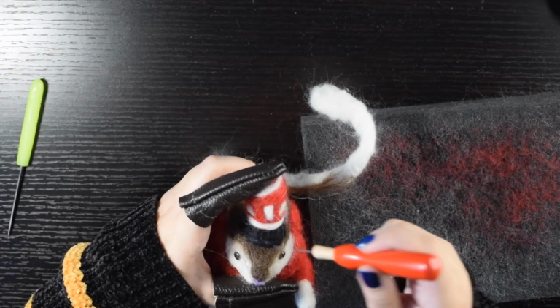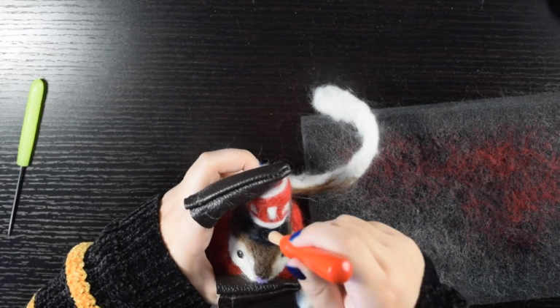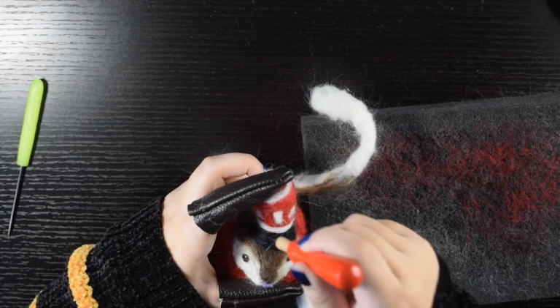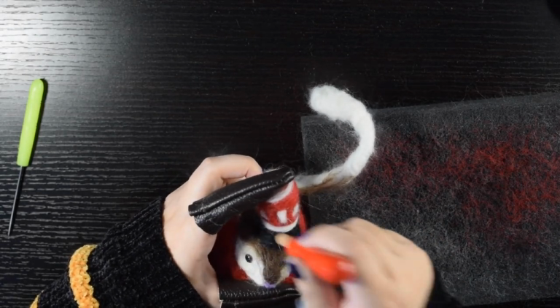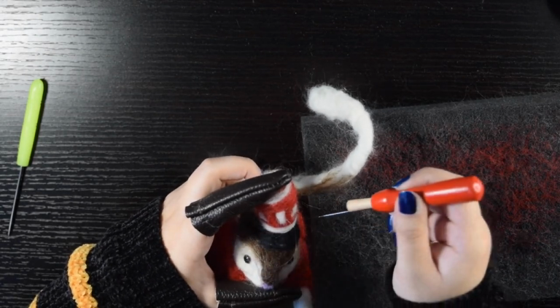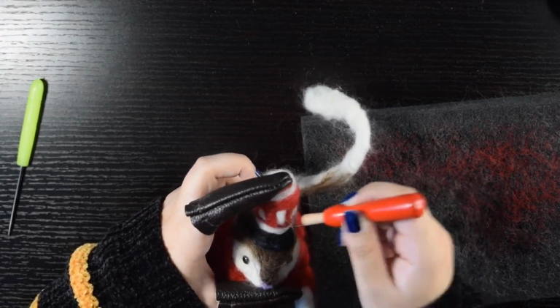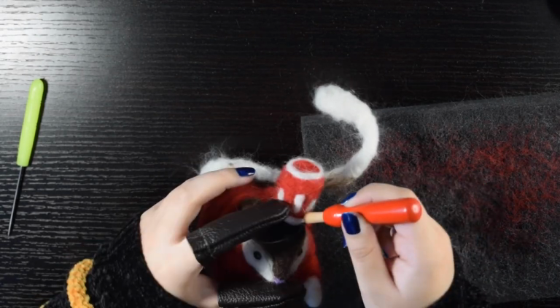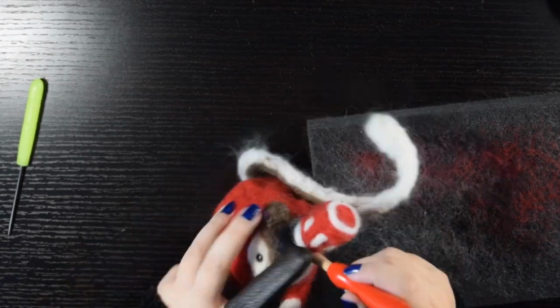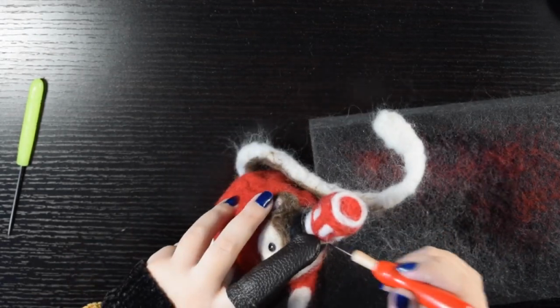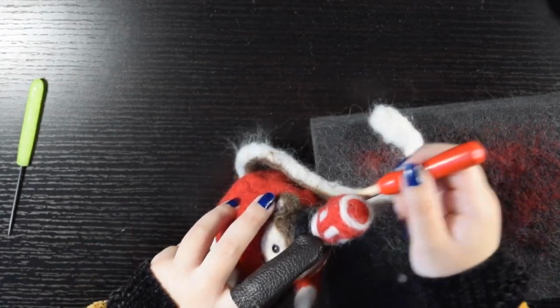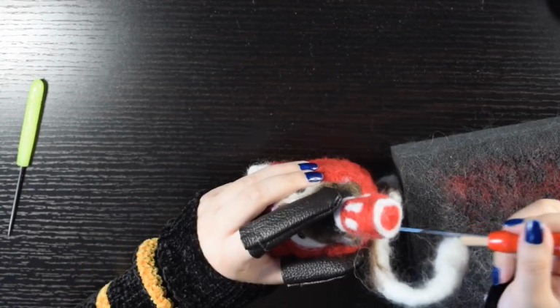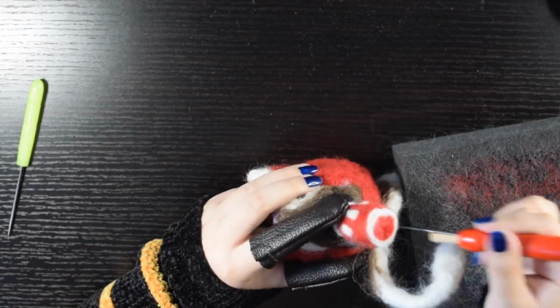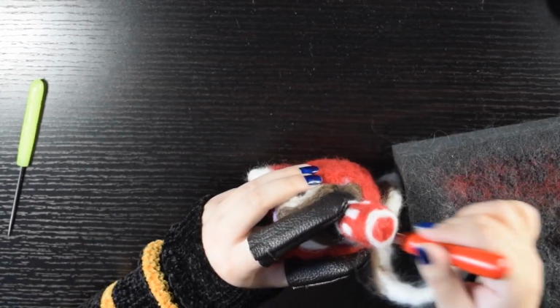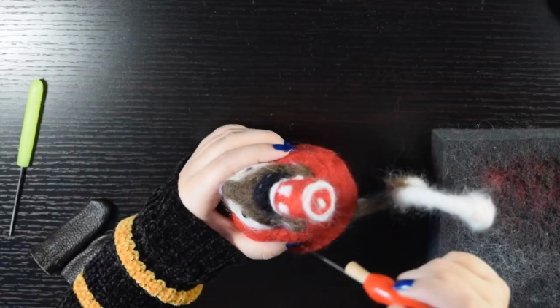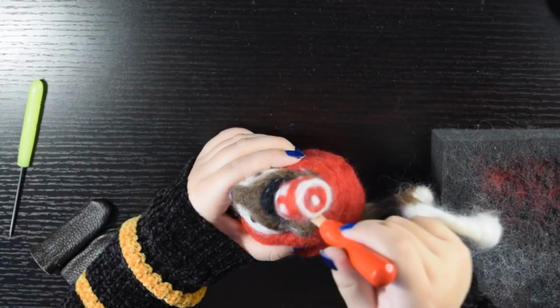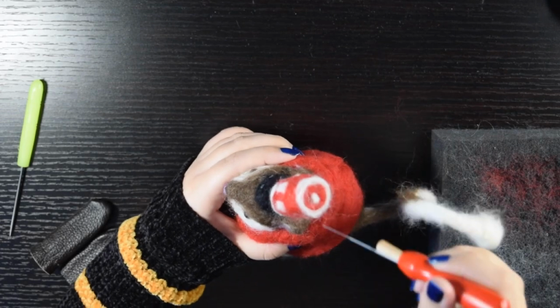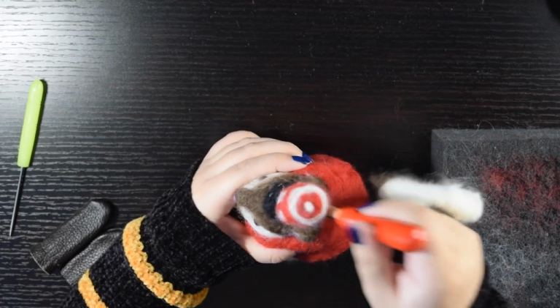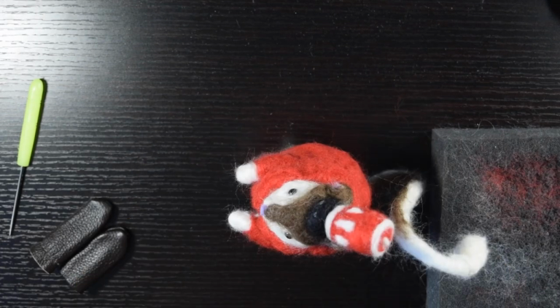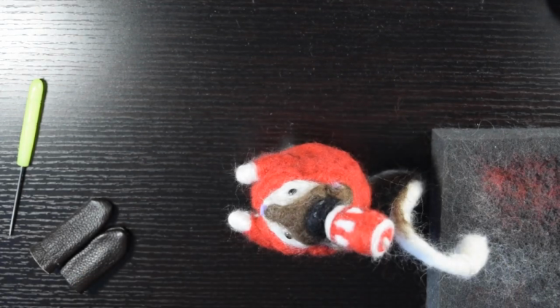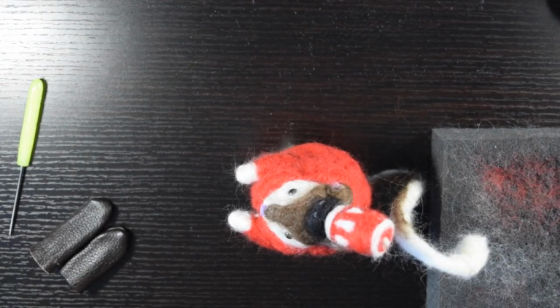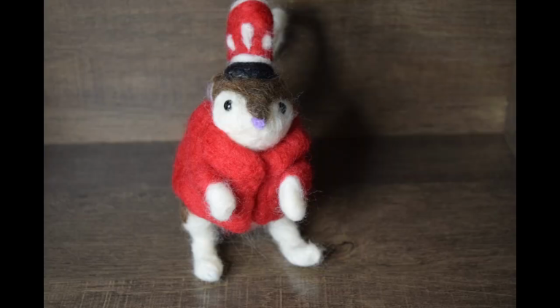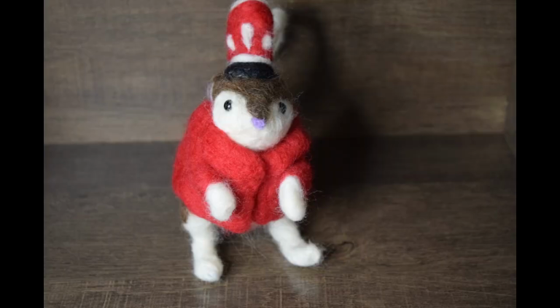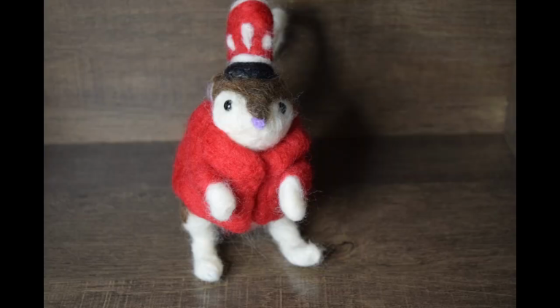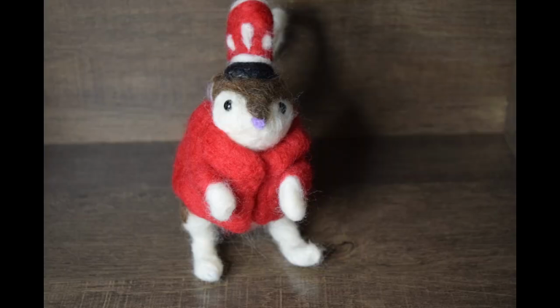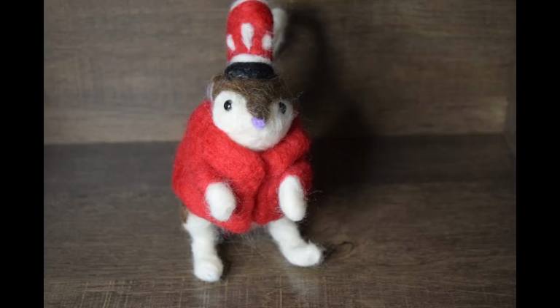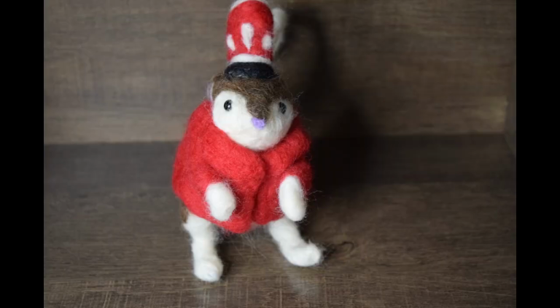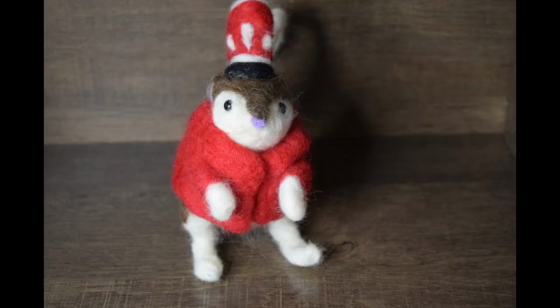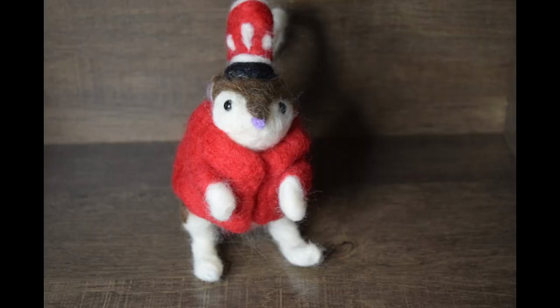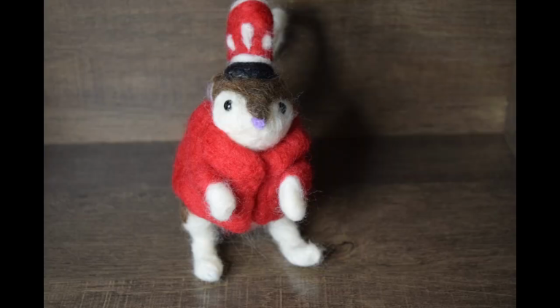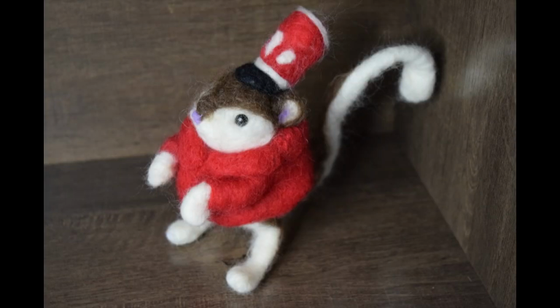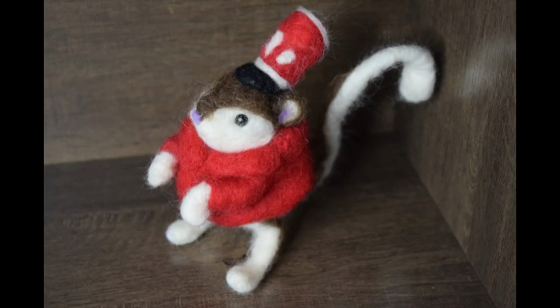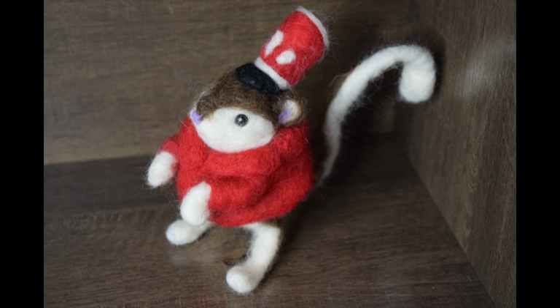Once I had secured it onto the head, I started working on the final details in white wool. And here is one of Bobinski's mice from the movie Coraline.